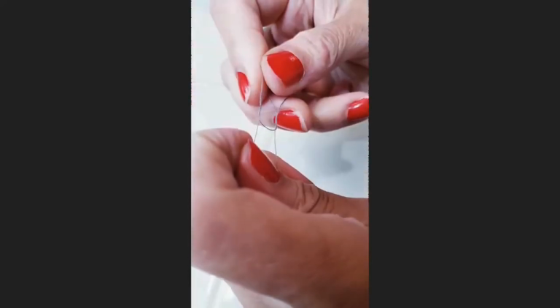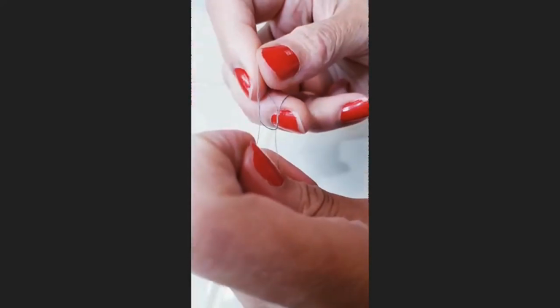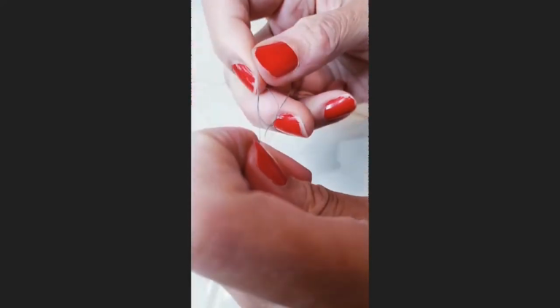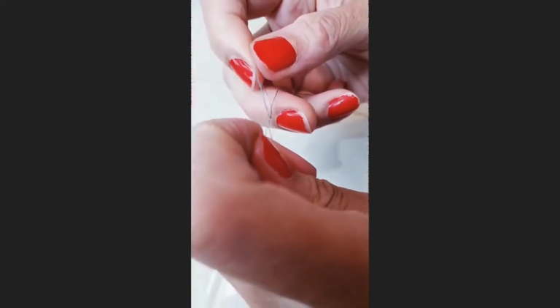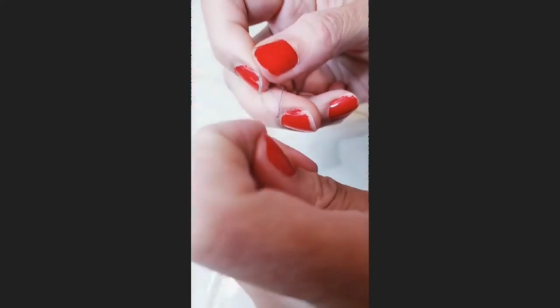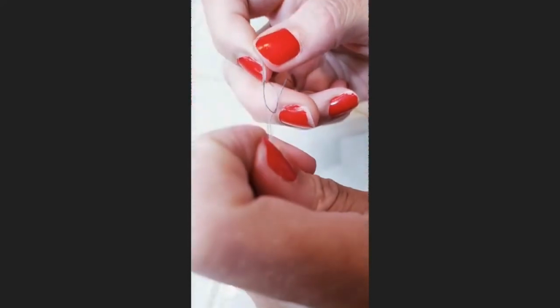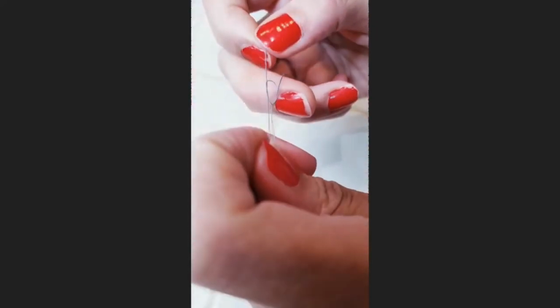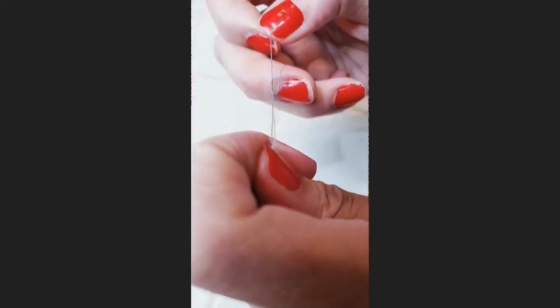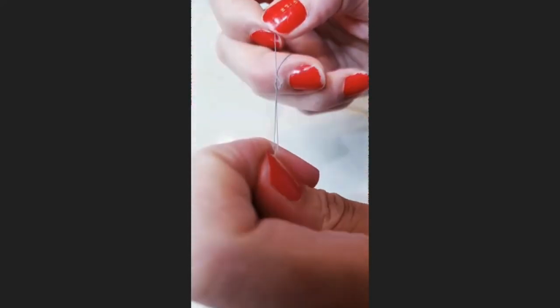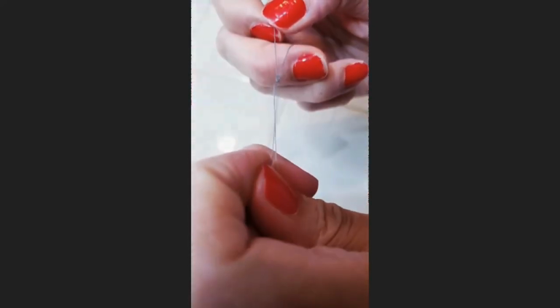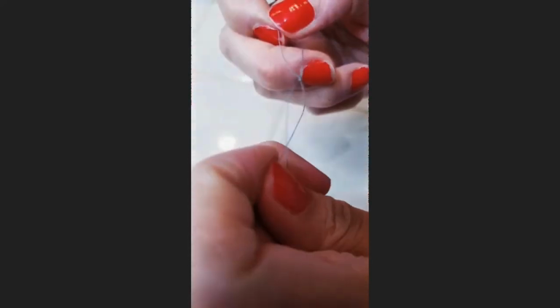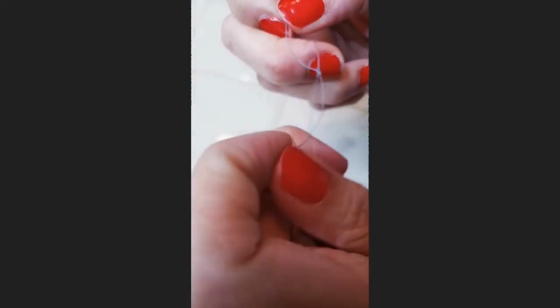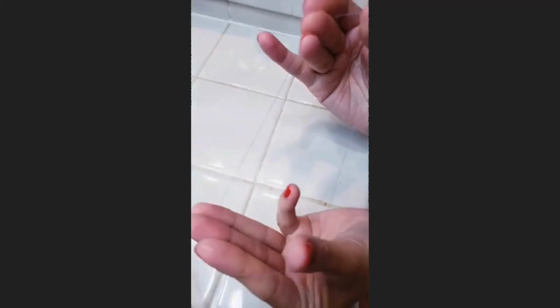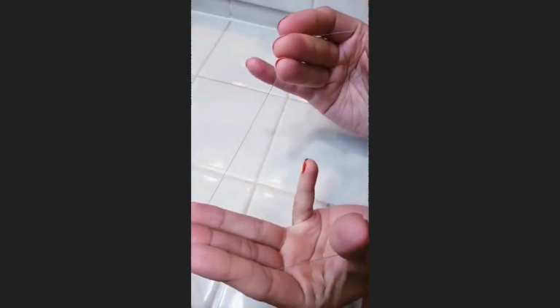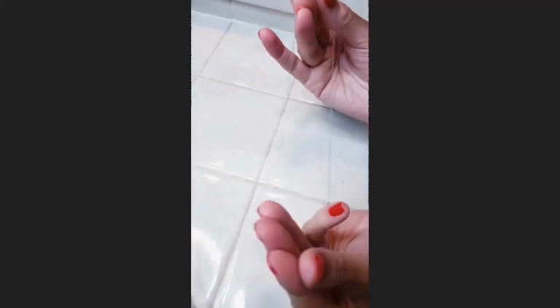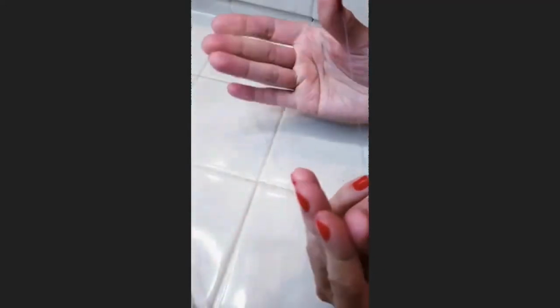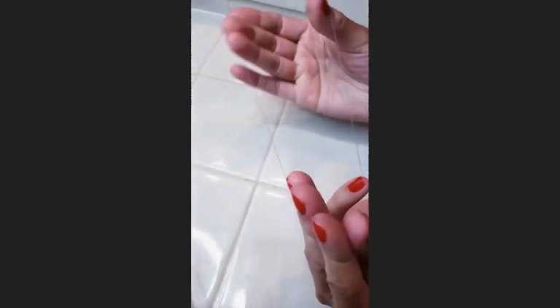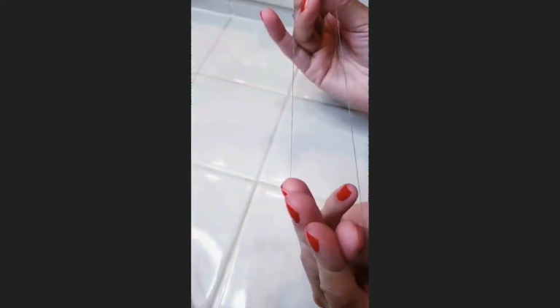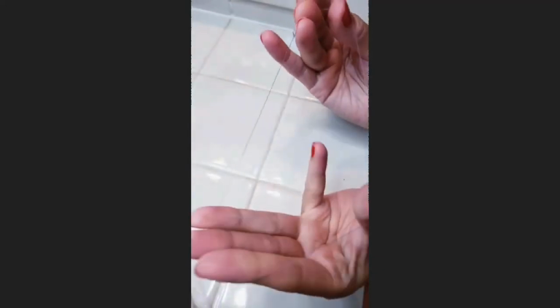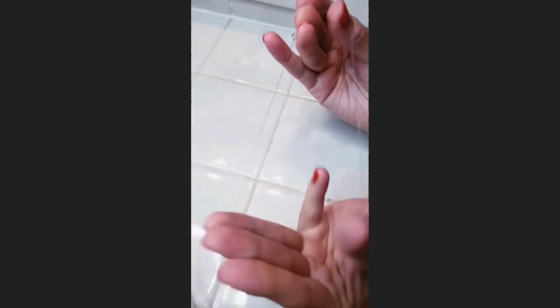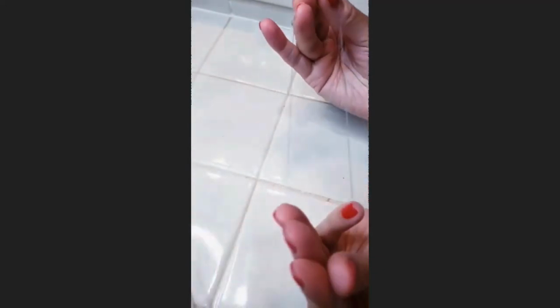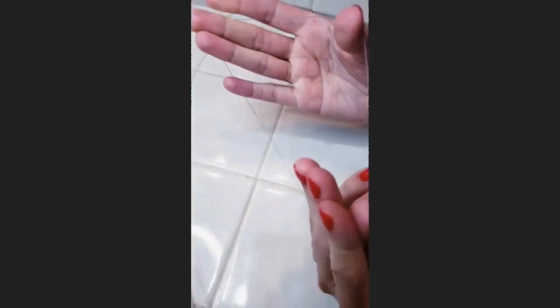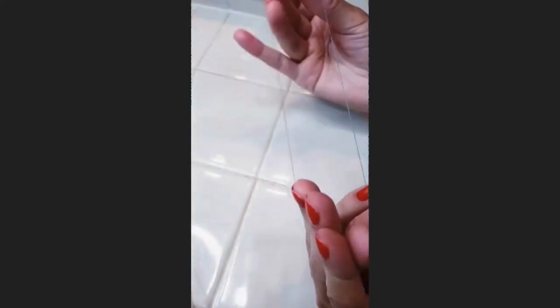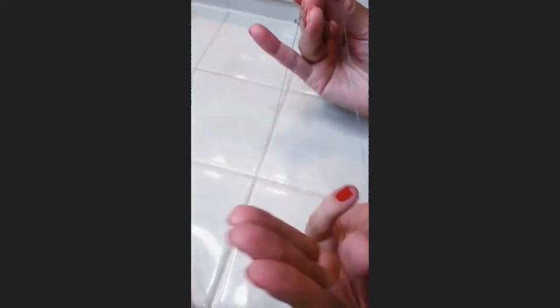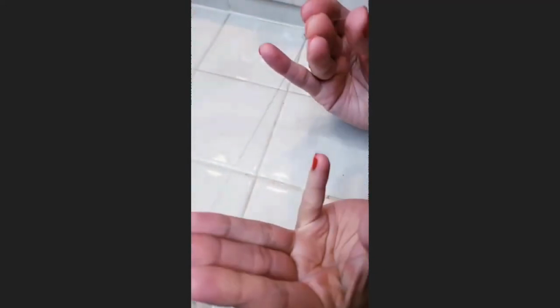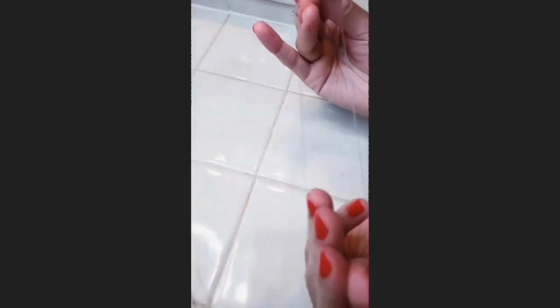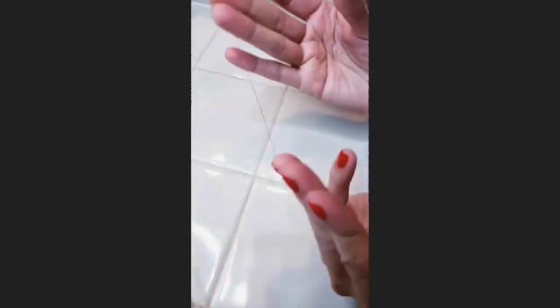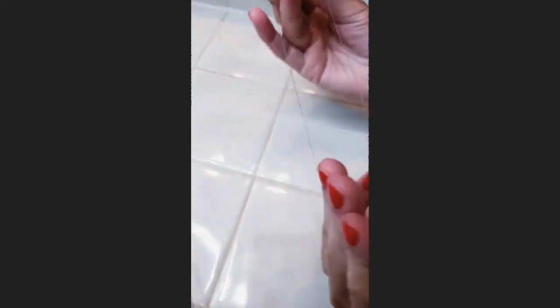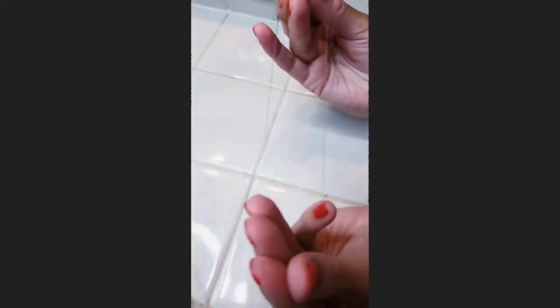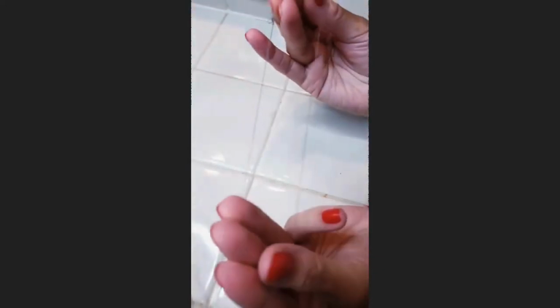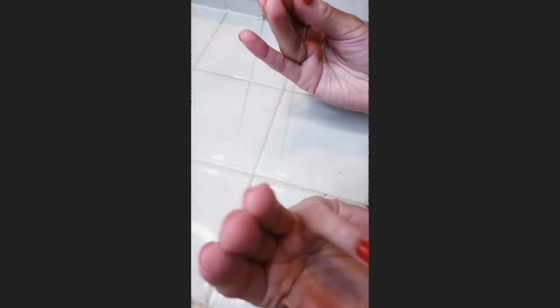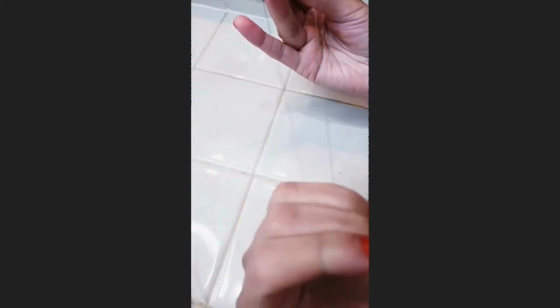Then you take the ends and you double knot it. Then you take the thread and you wrap it around your left hand five times.